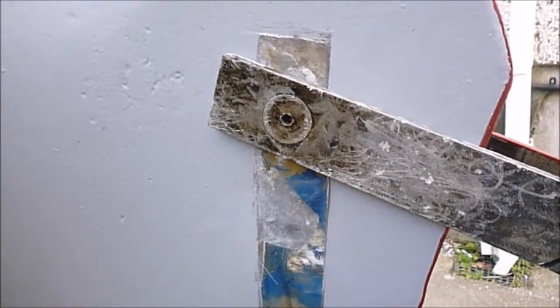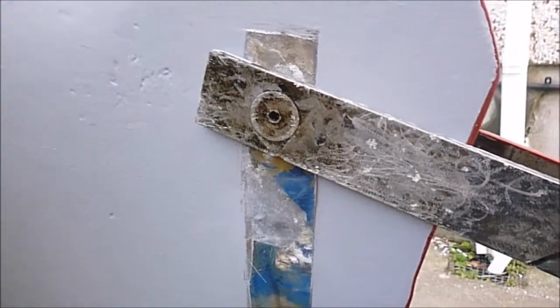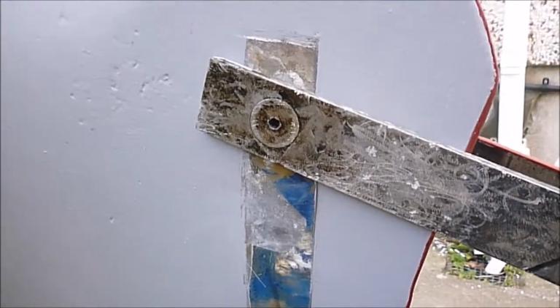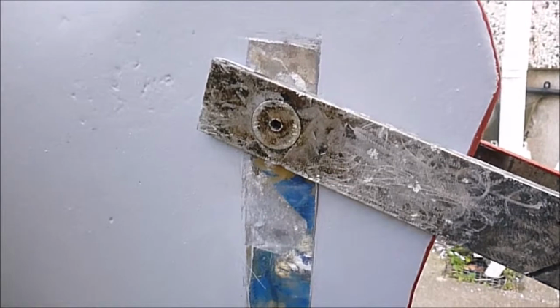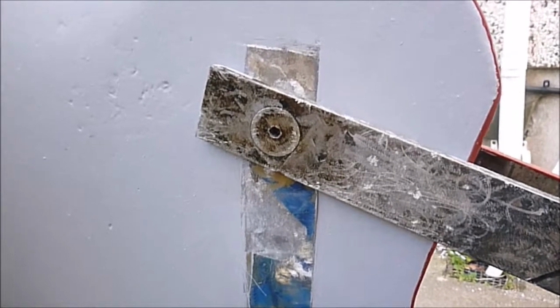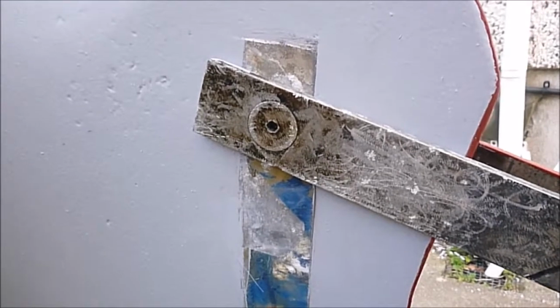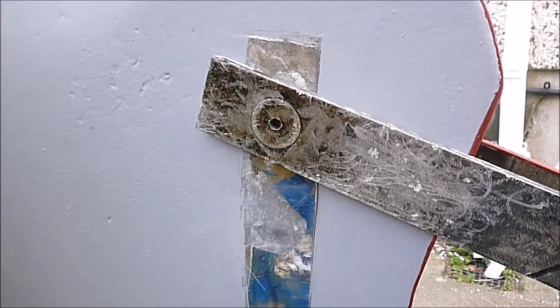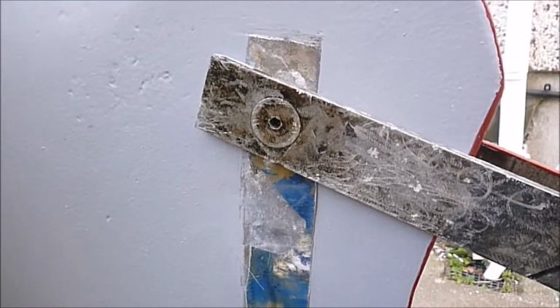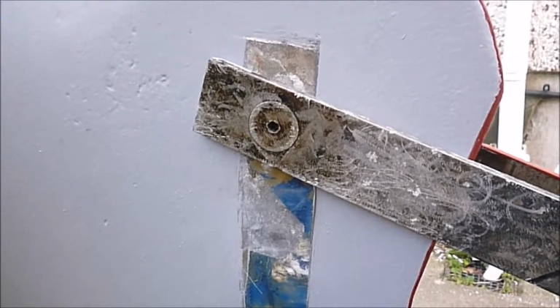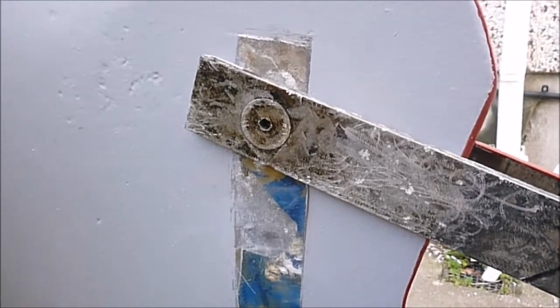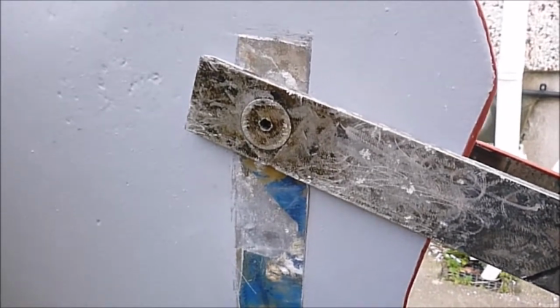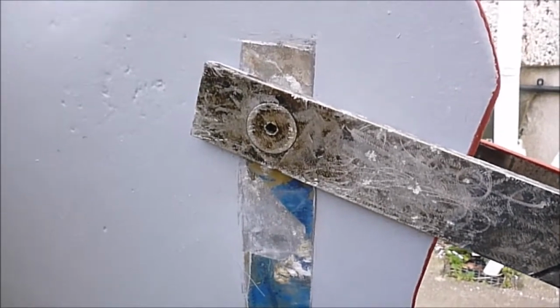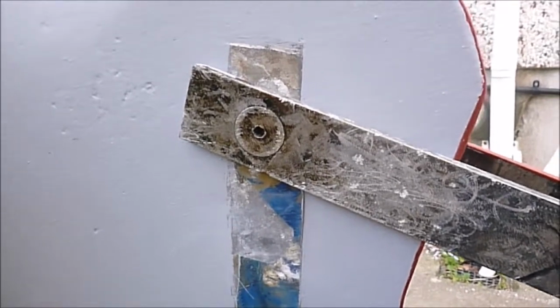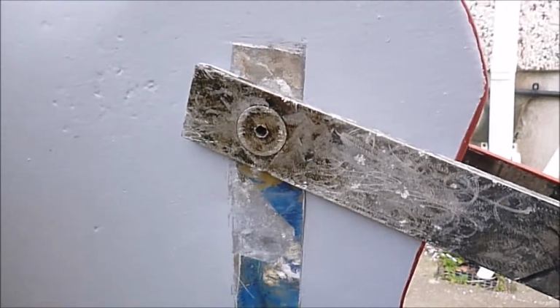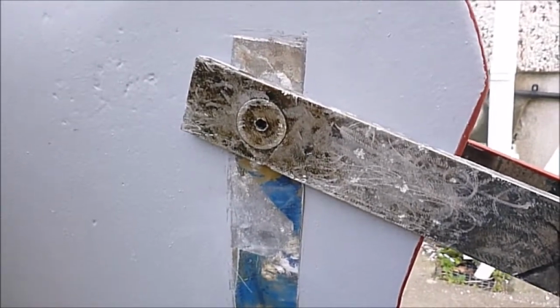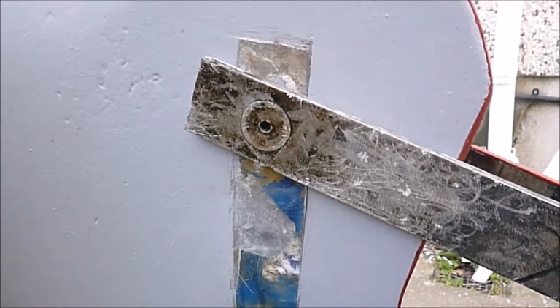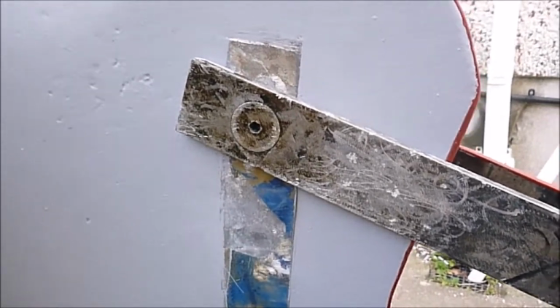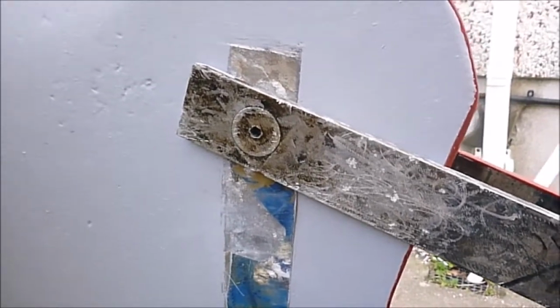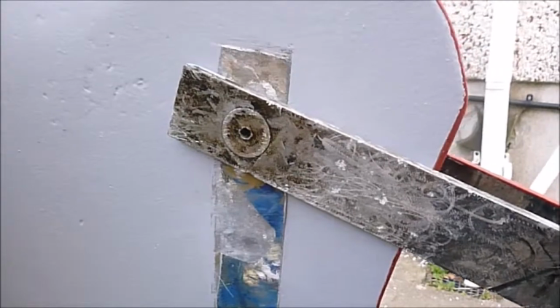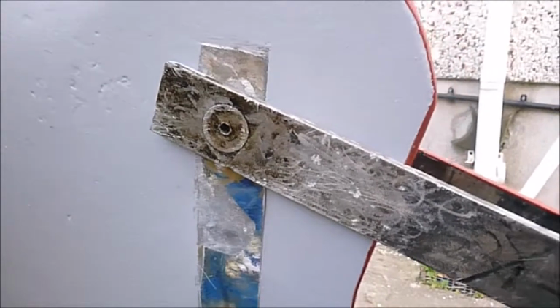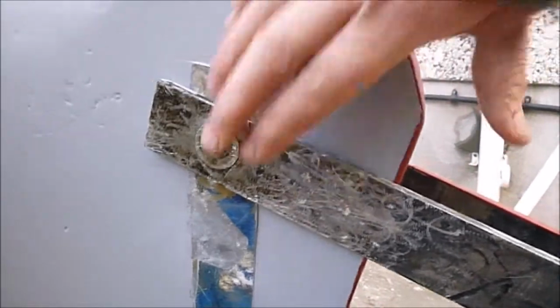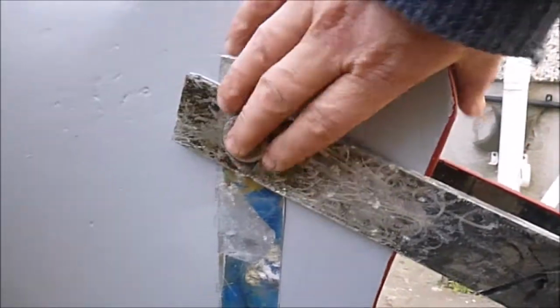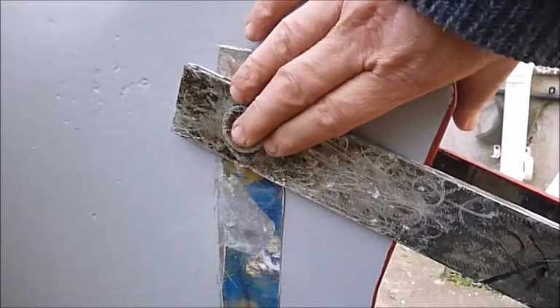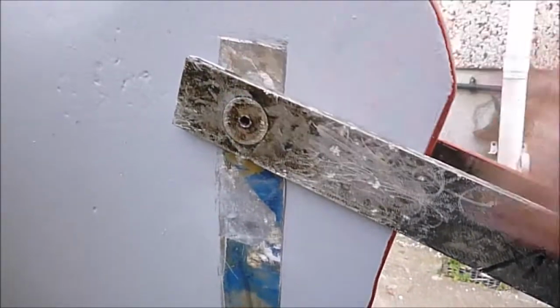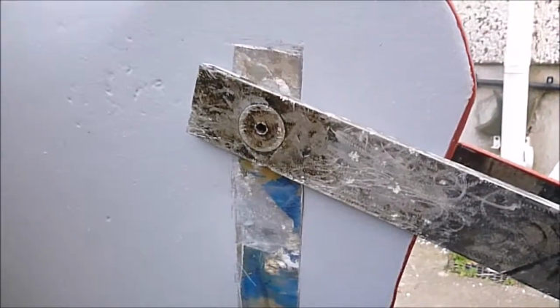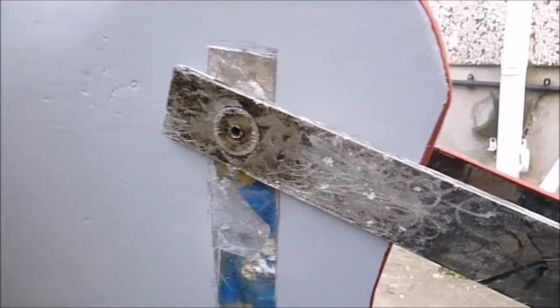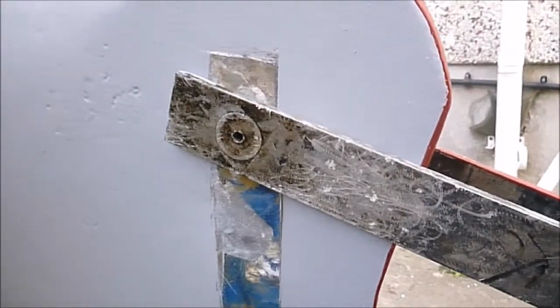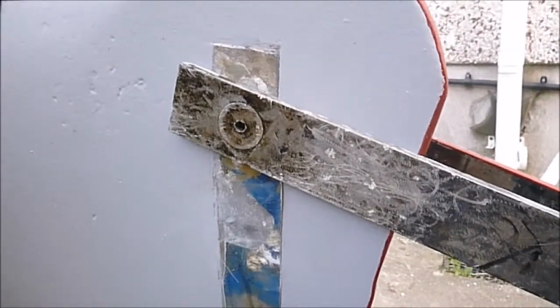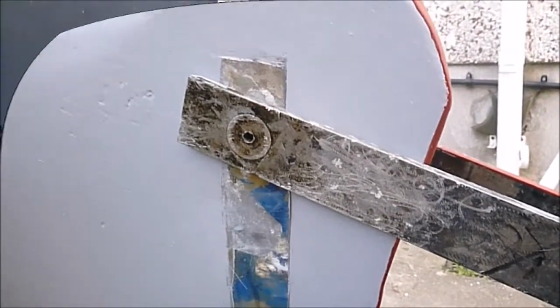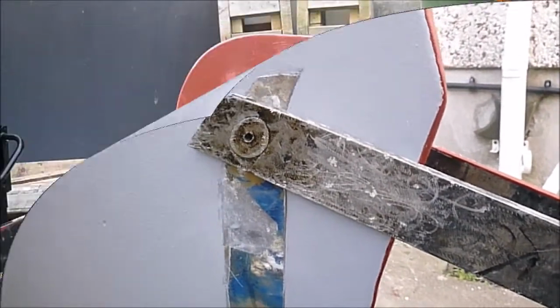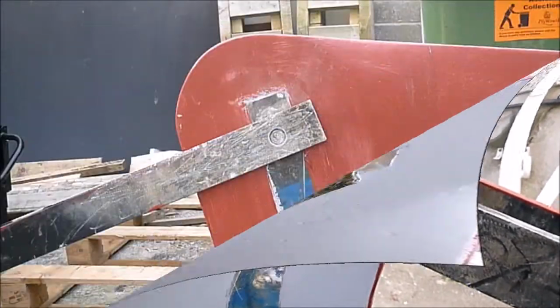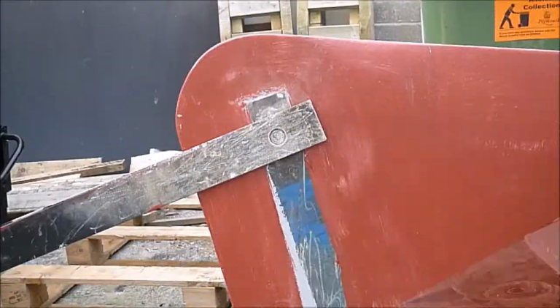After talking to Peter Reid at Reid Marine, he's given me some hints on how to remove this. Right, let's get to it.